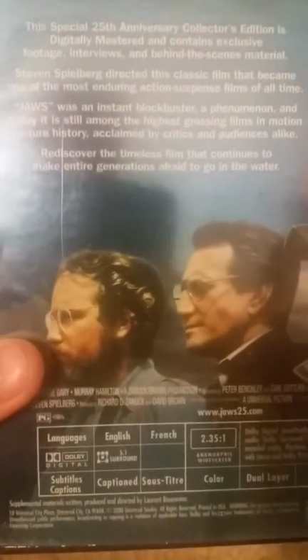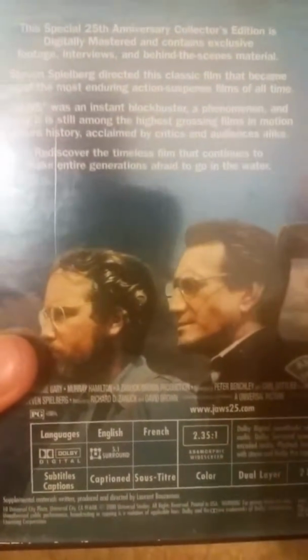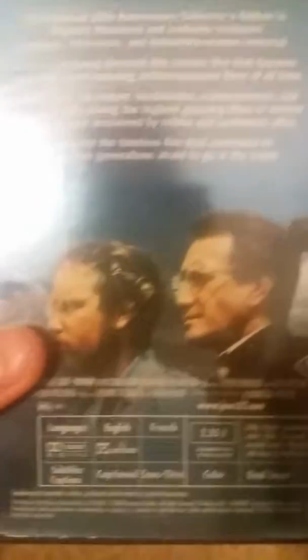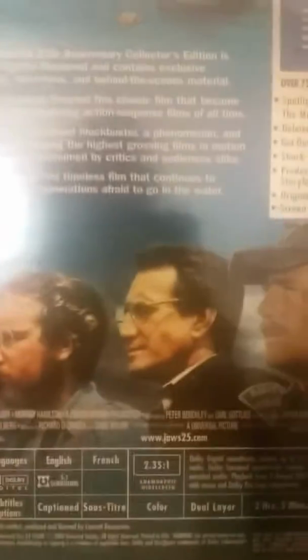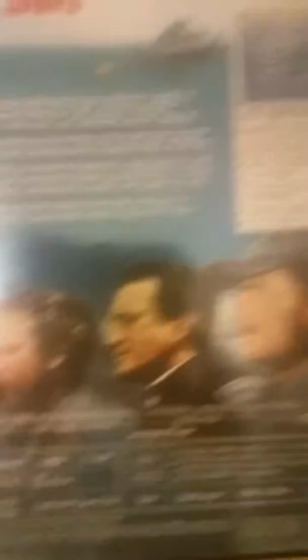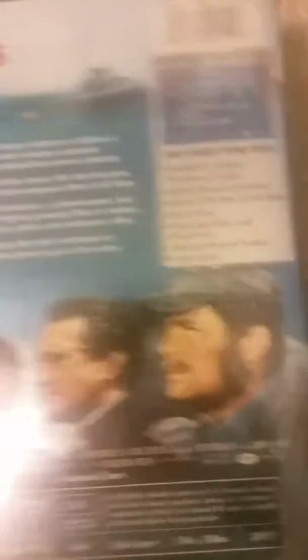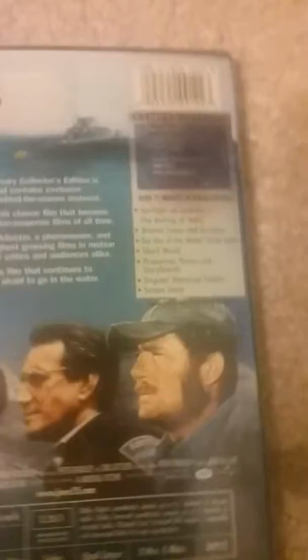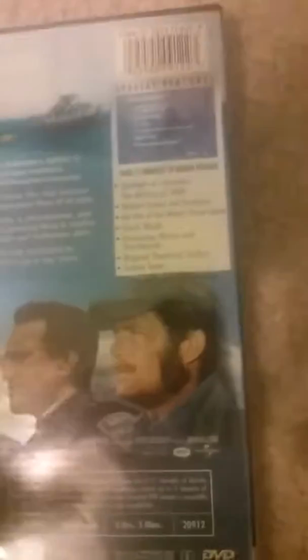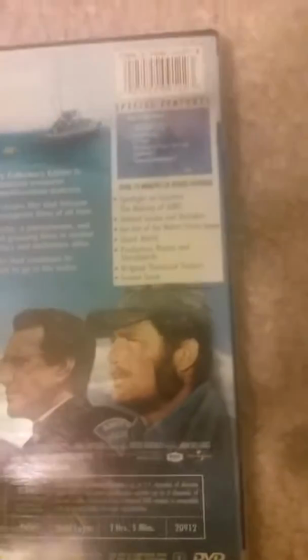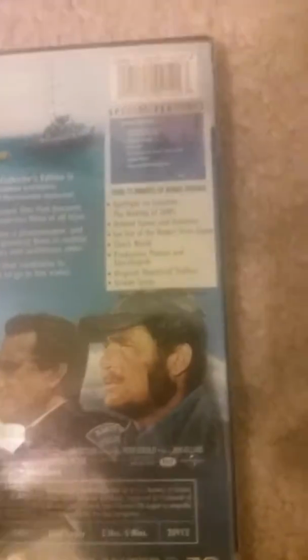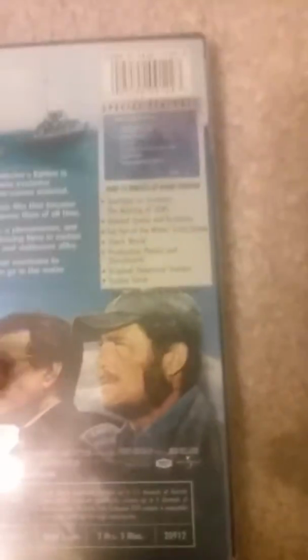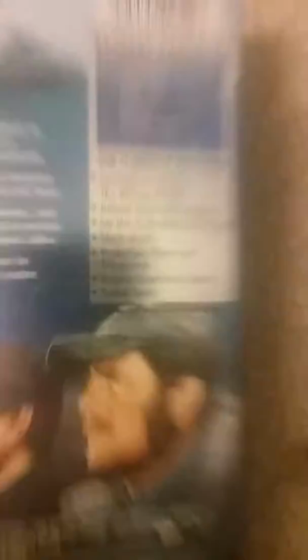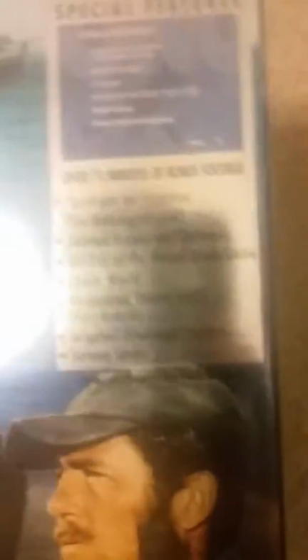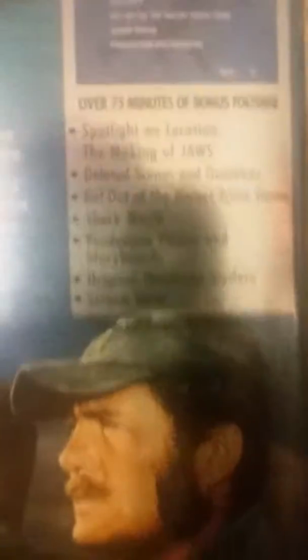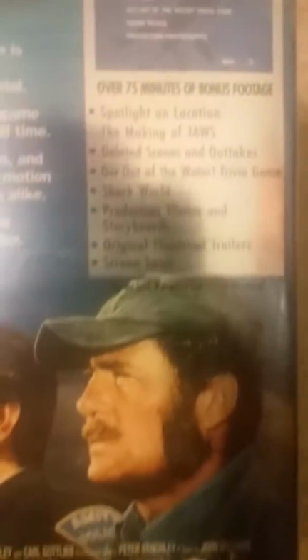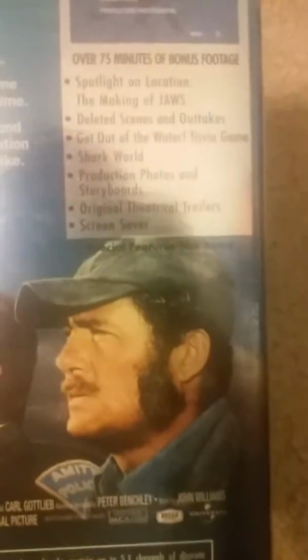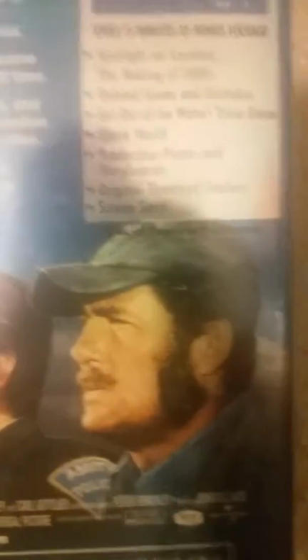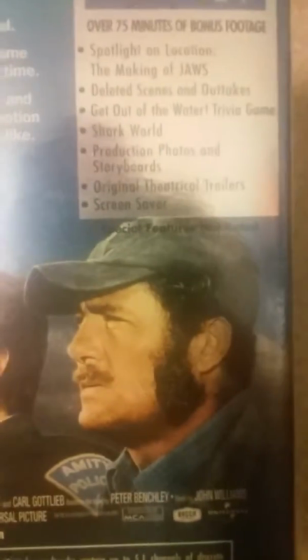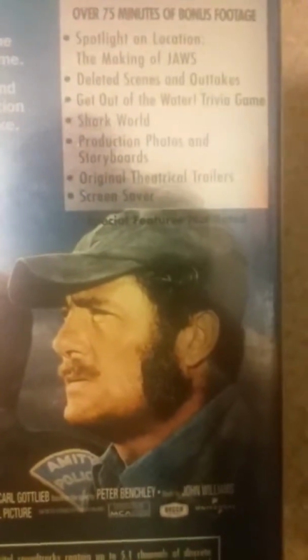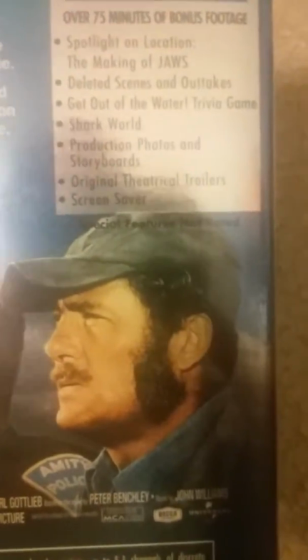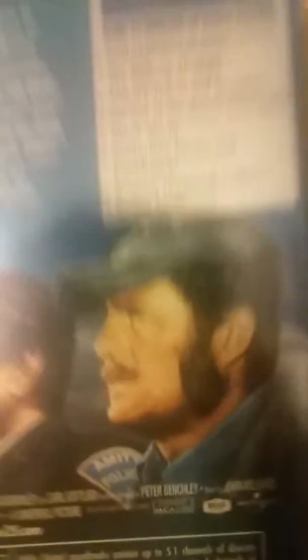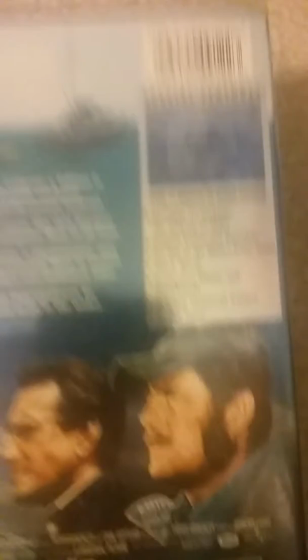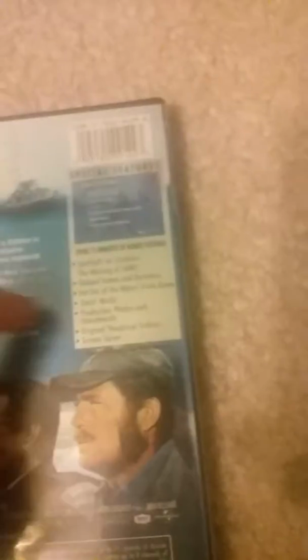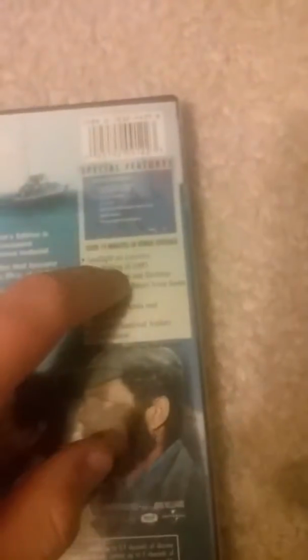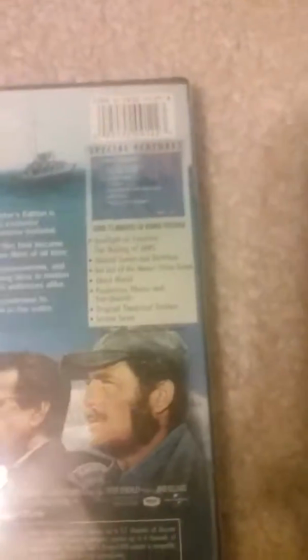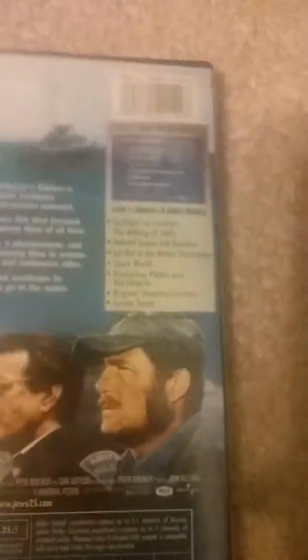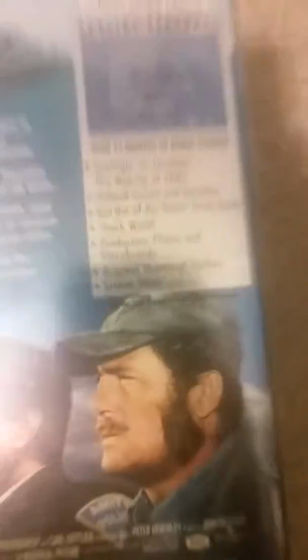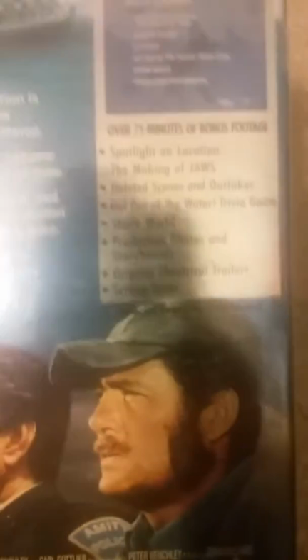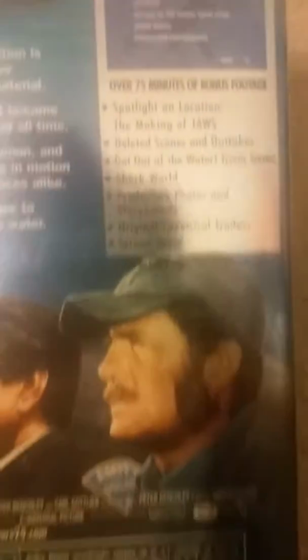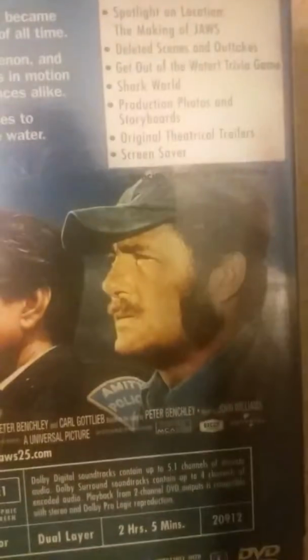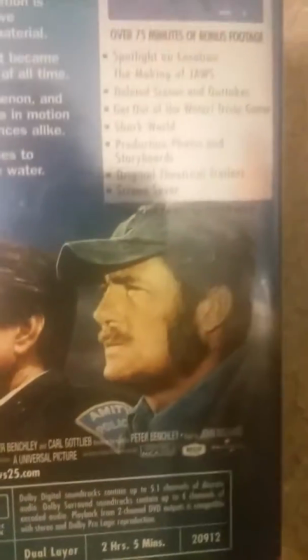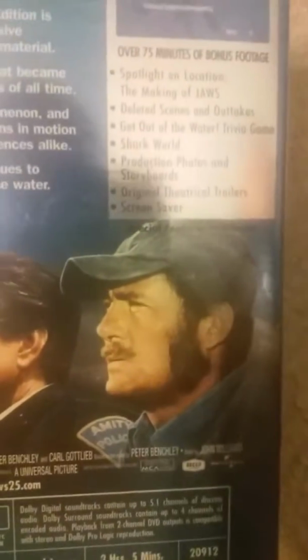To me it looks almost as good as the Blu-ray. I found this cheap so I got it. It has over 75 minutes of bonus features, though the Blu-ray does have way more special features - like two or three hours worth.